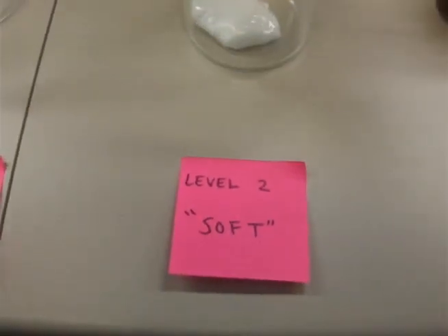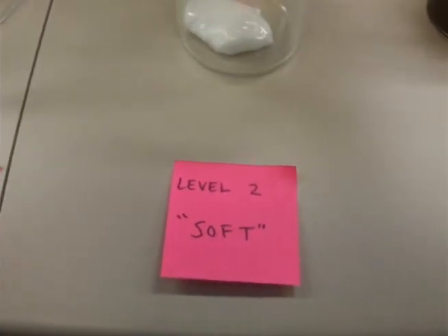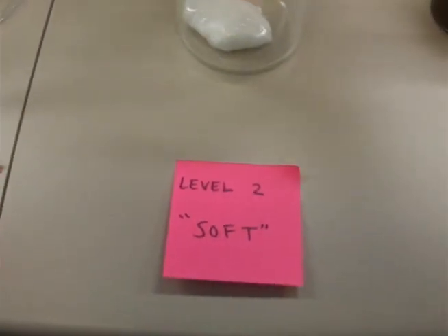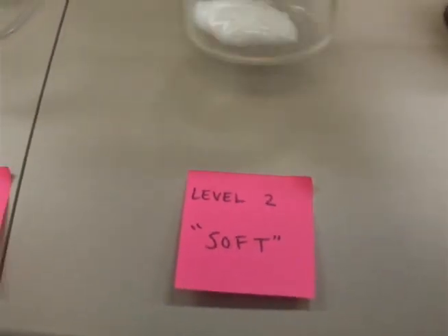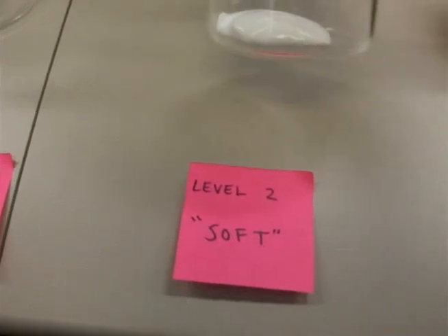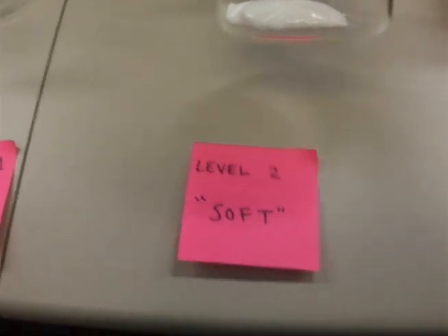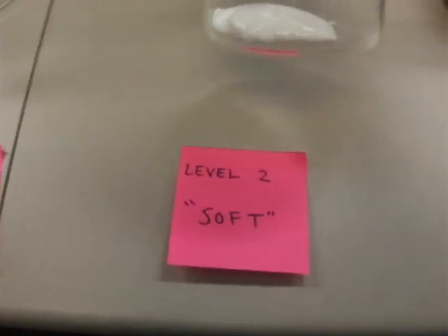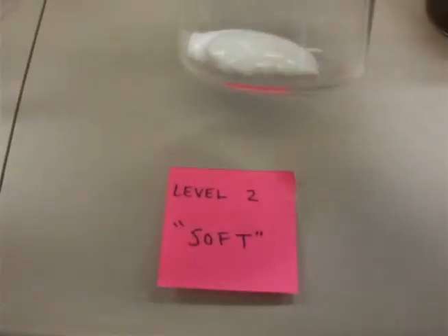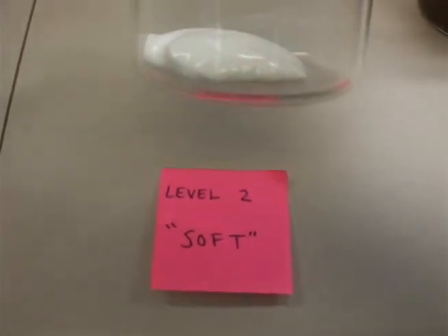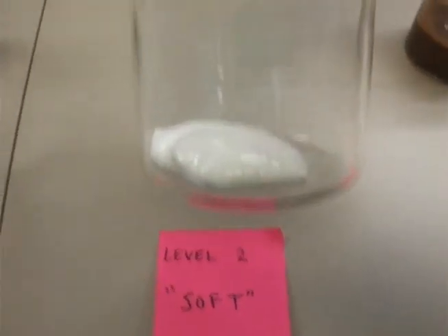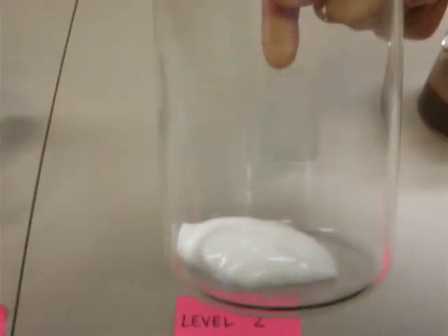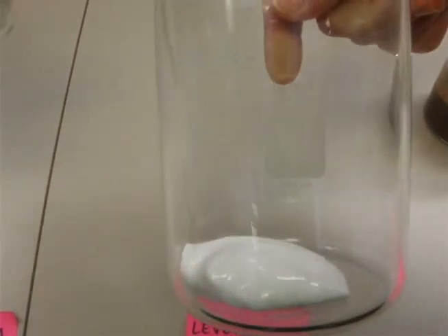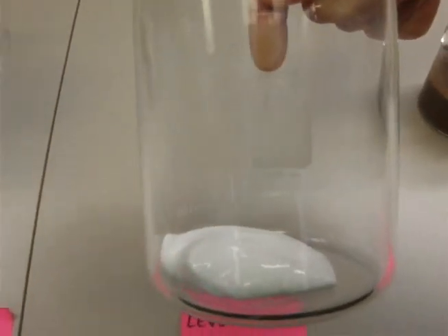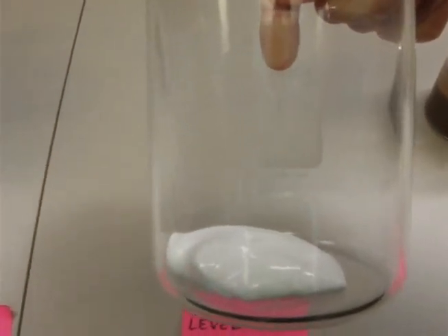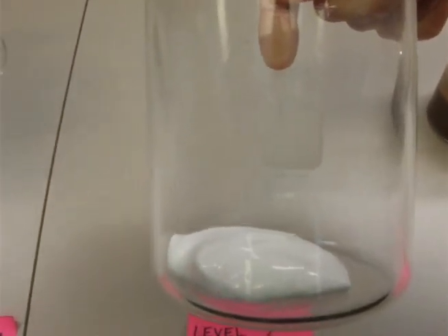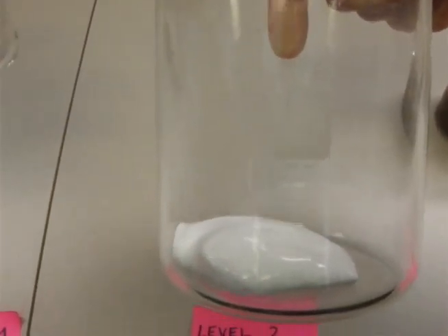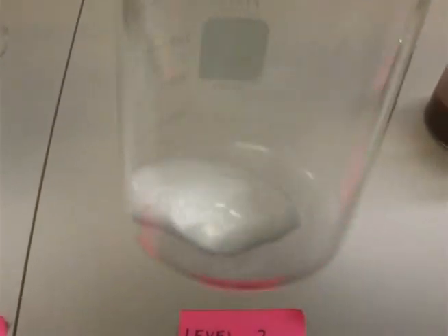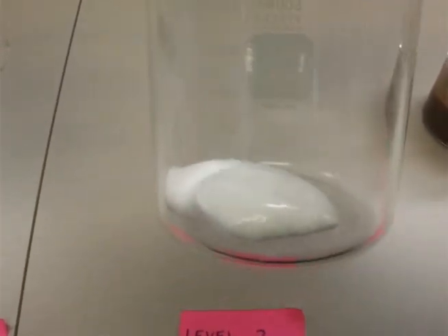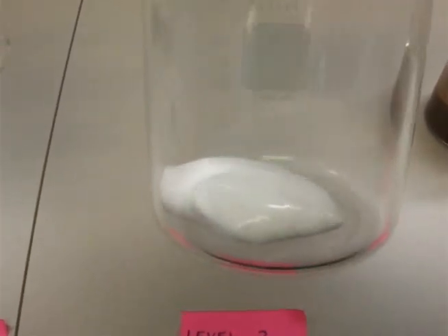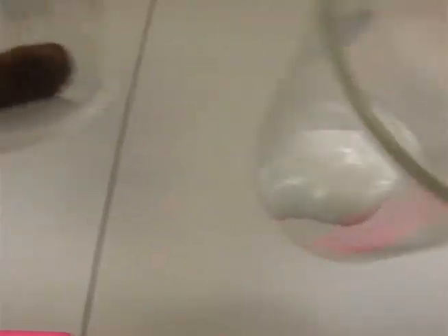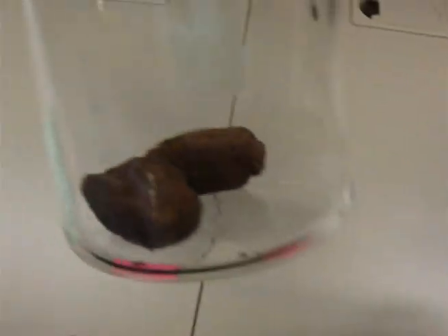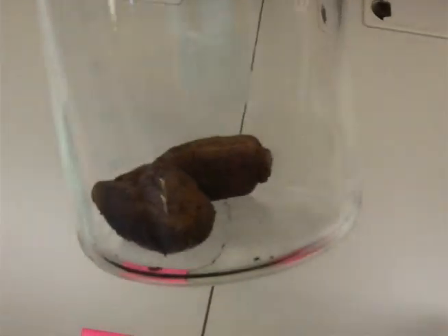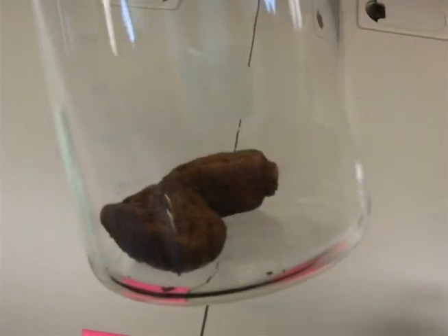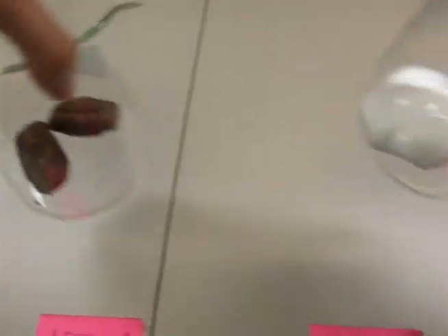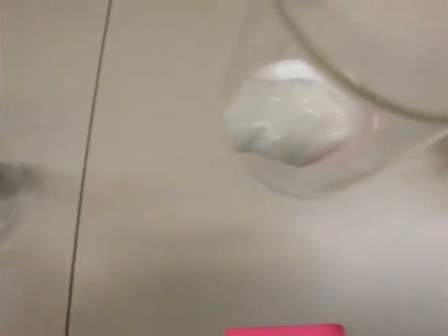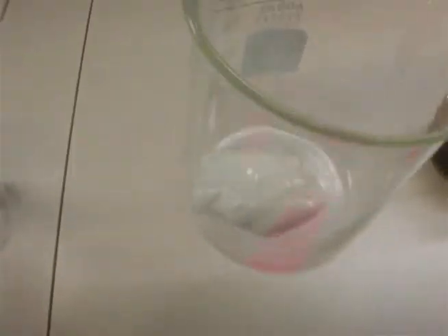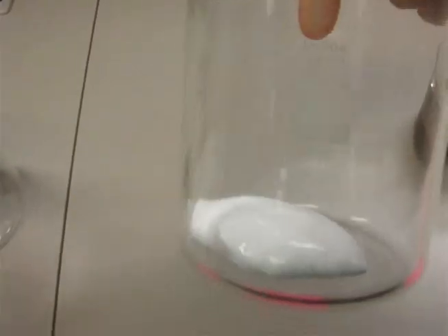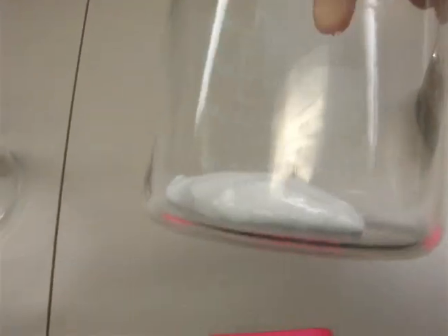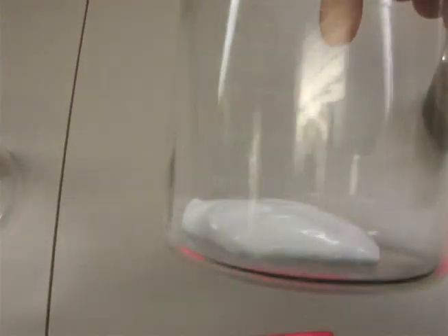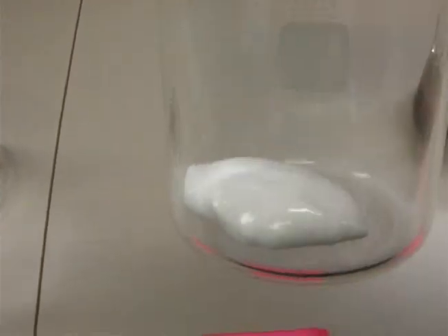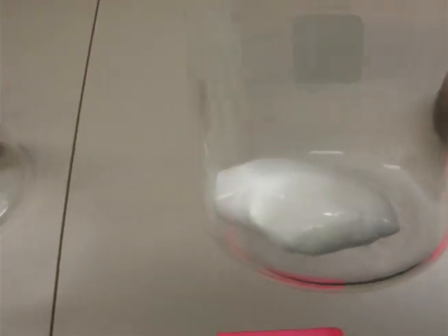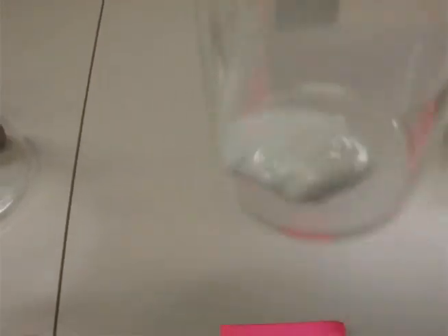Level 2 is considered soft. It should be noted that Level 2, at first extraction, looked just like Level 1, but because it was so soft, it's slowly losing its shape.